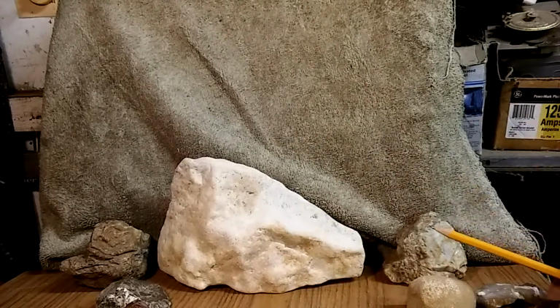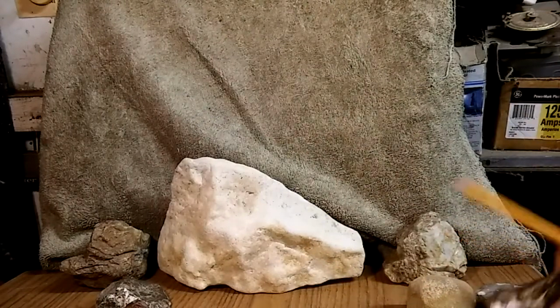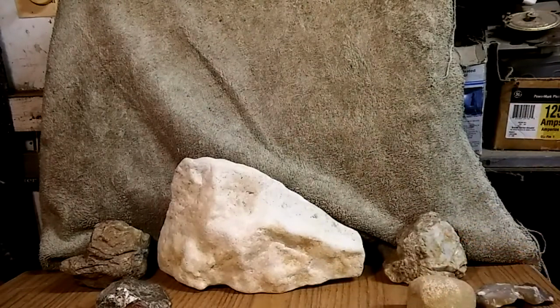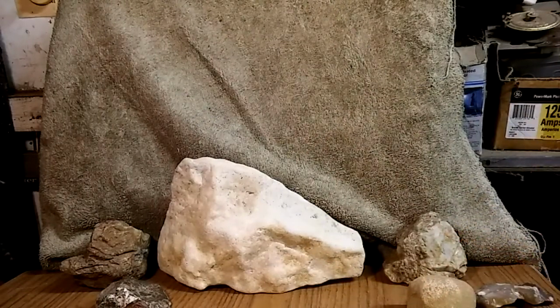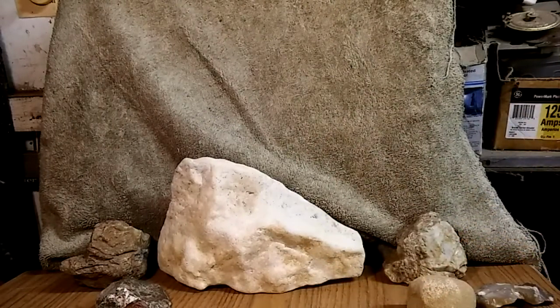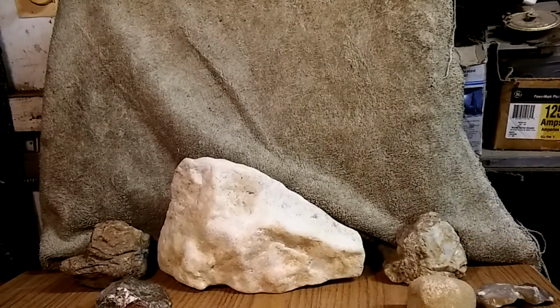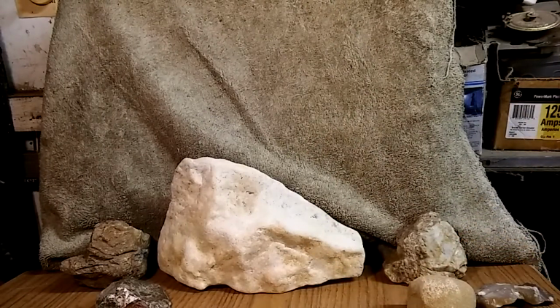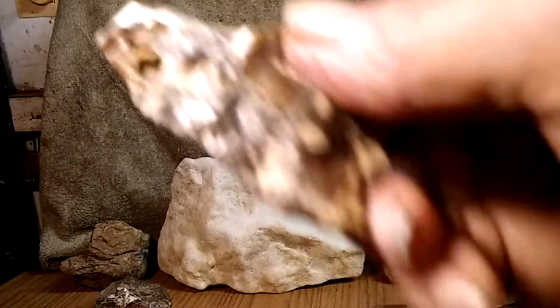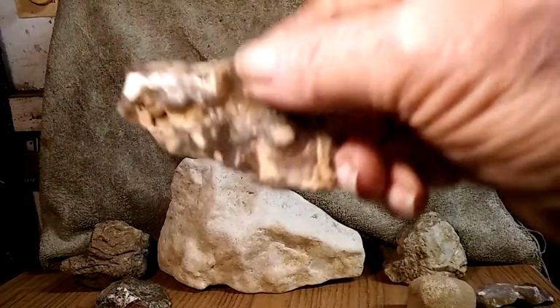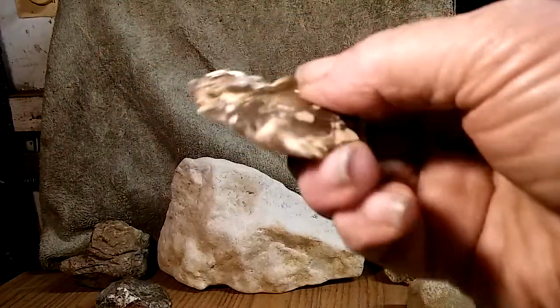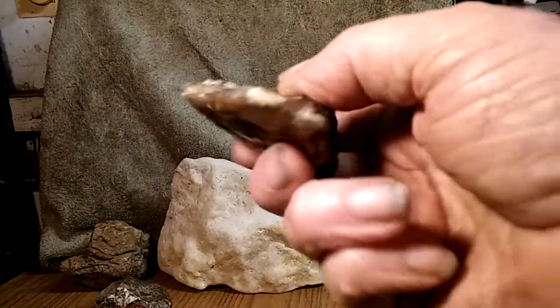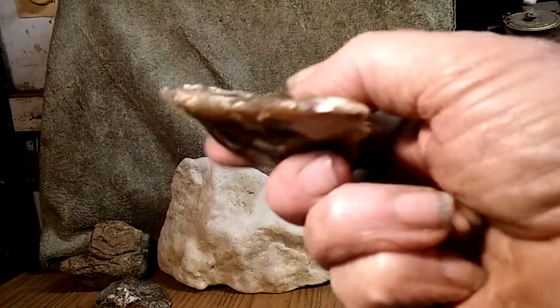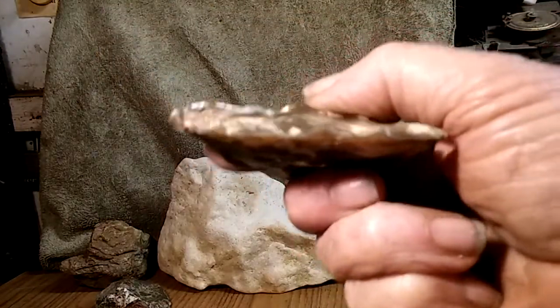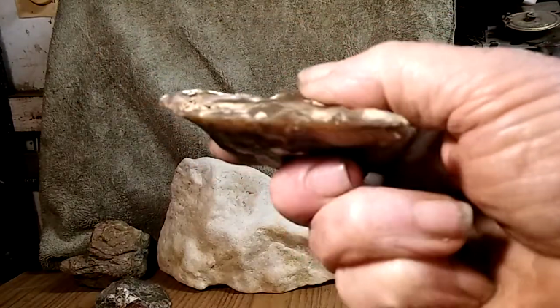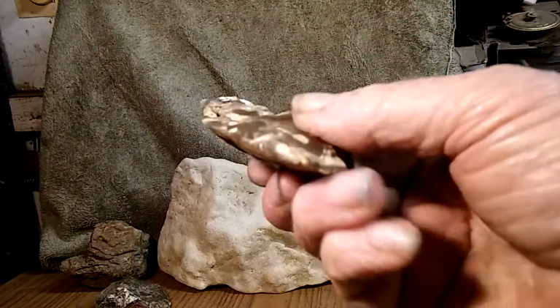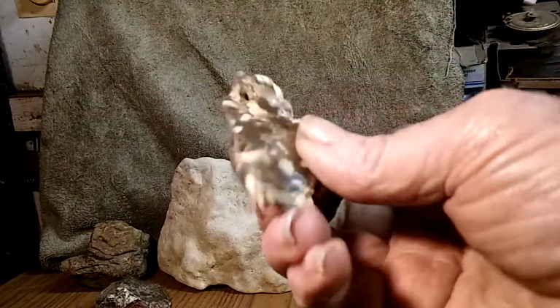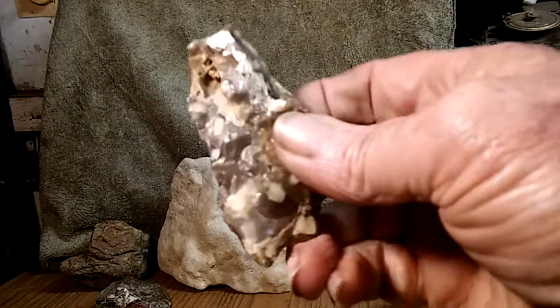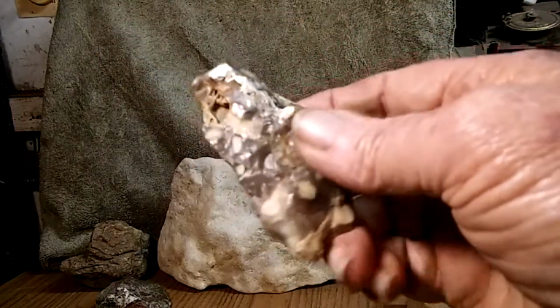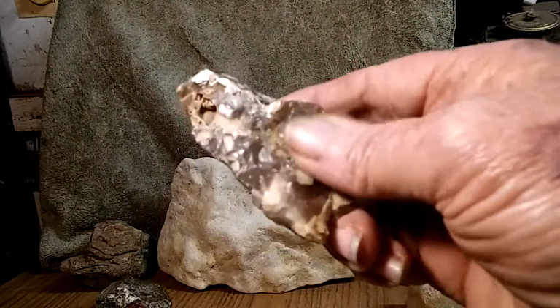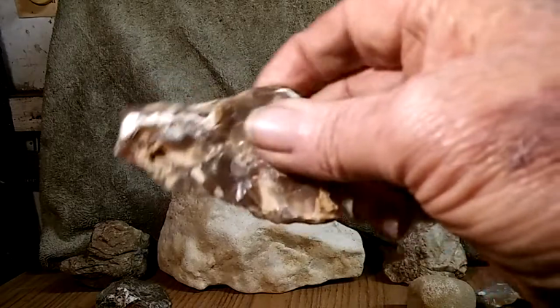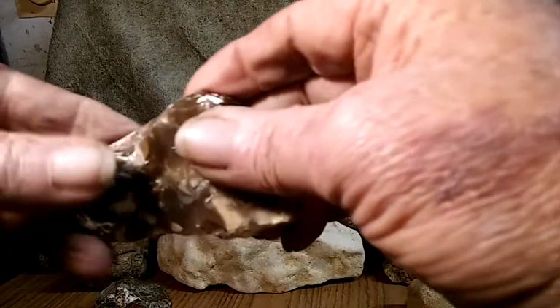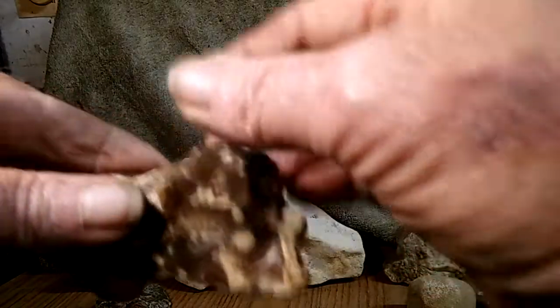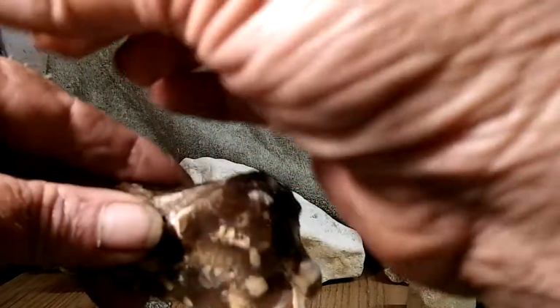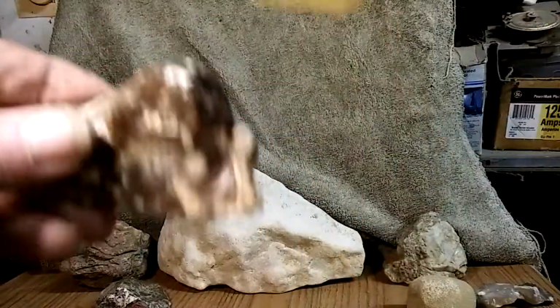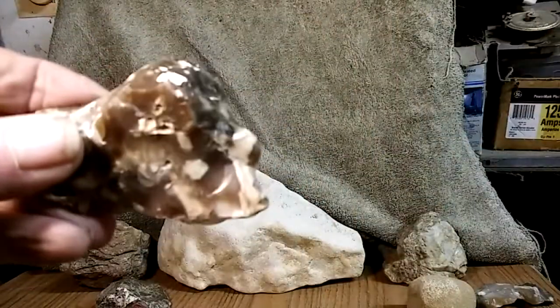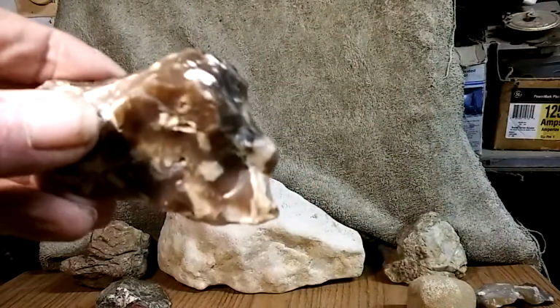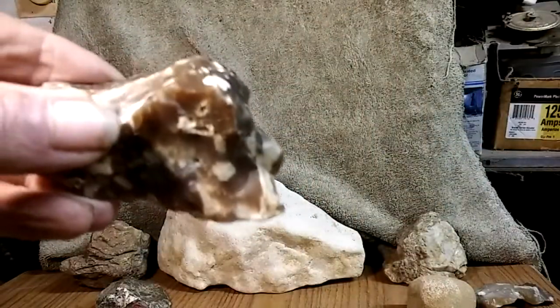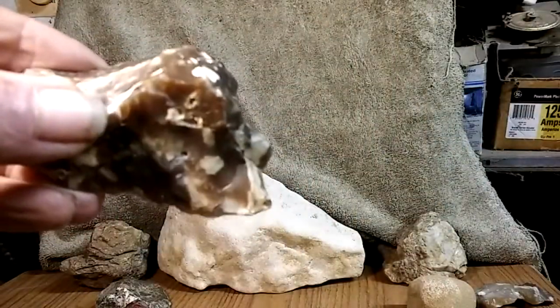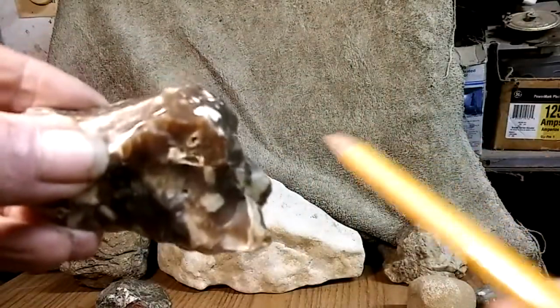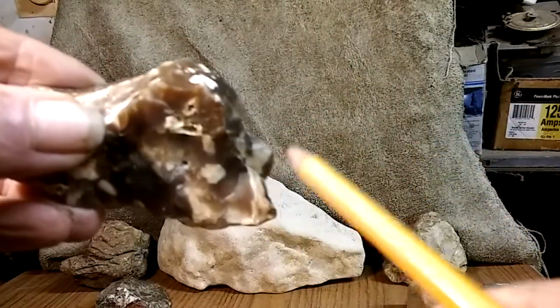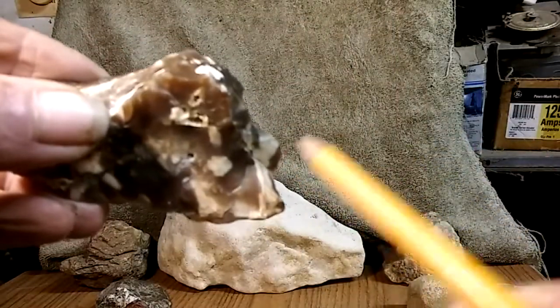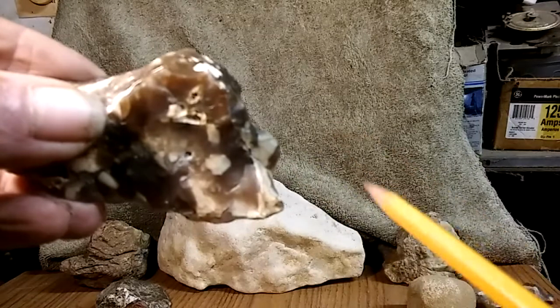Here's another one that appears to be a scraper tool. It's got a Native American on this side — you can see his nose right there.